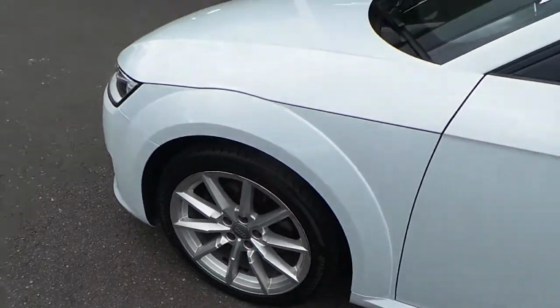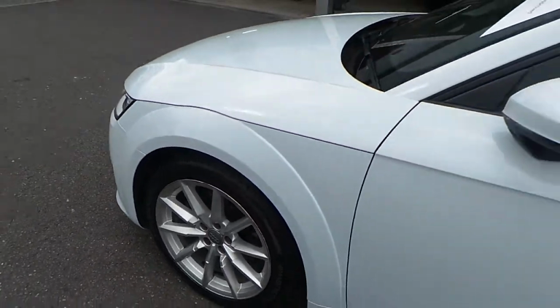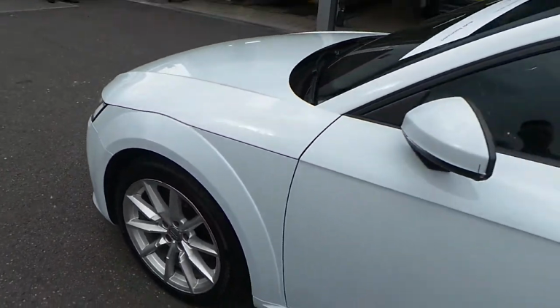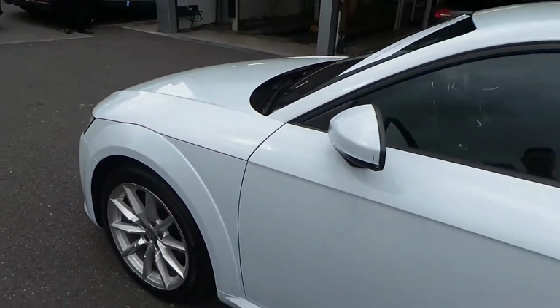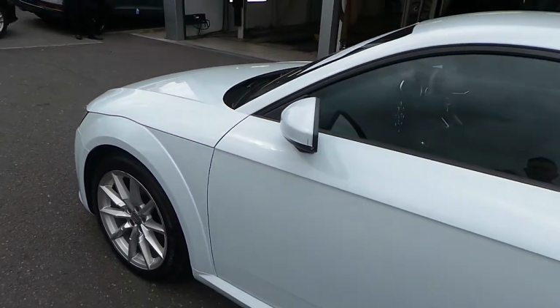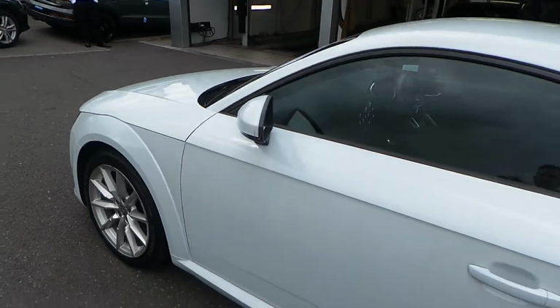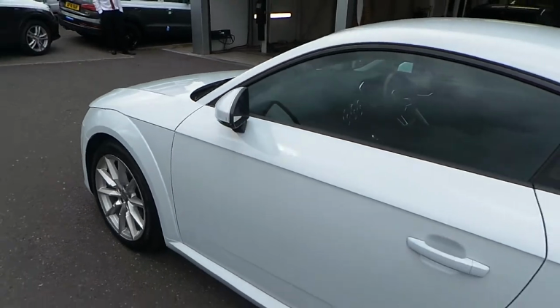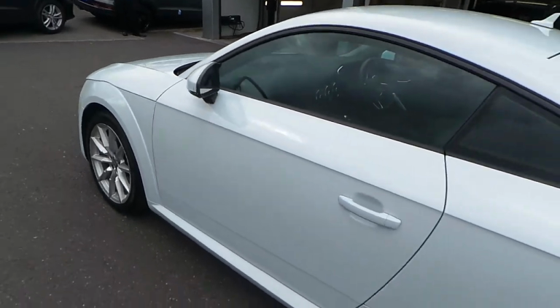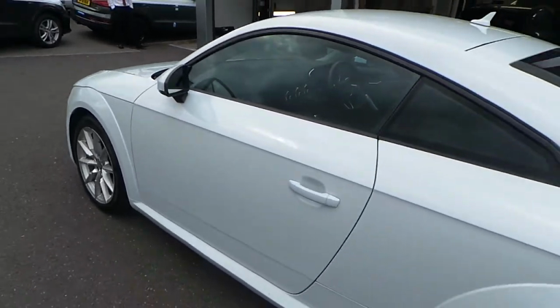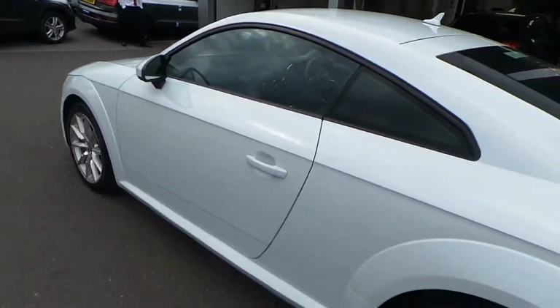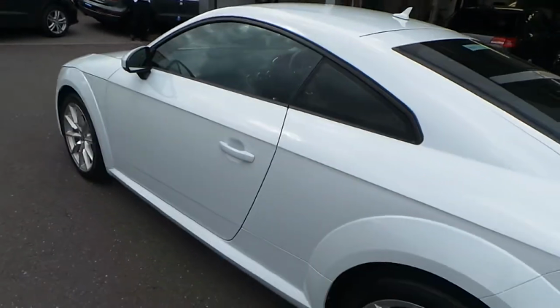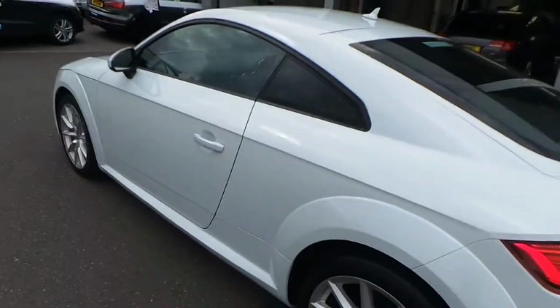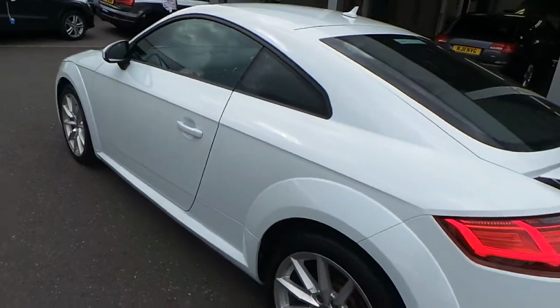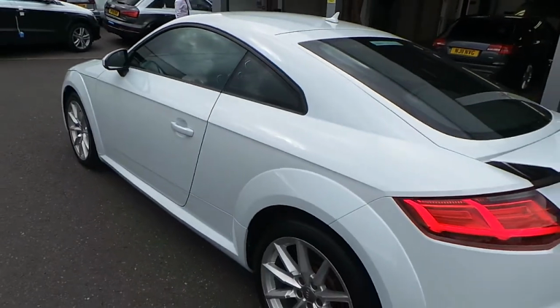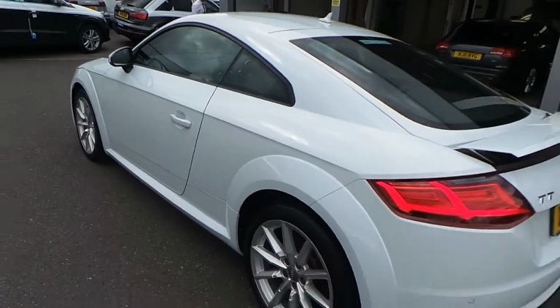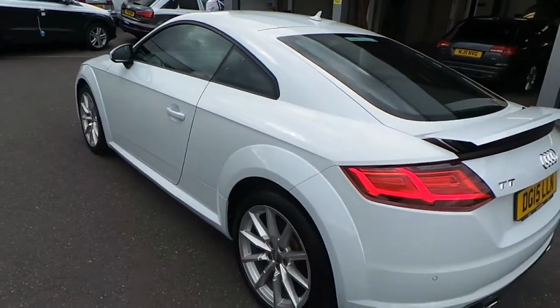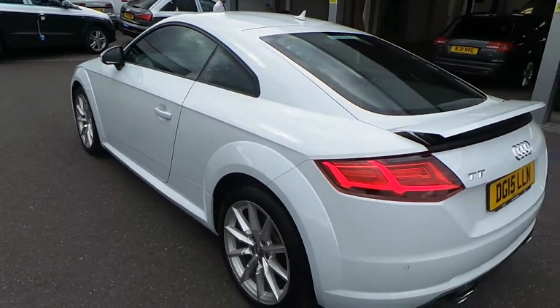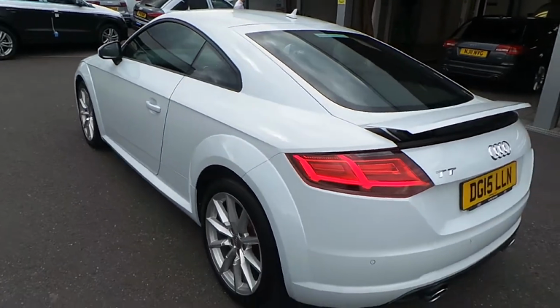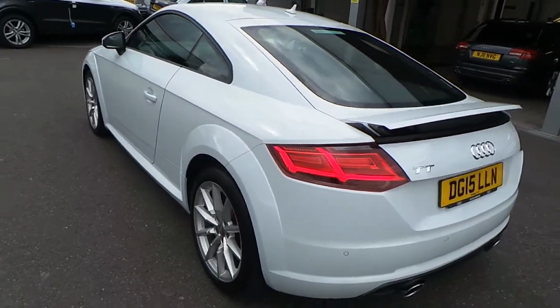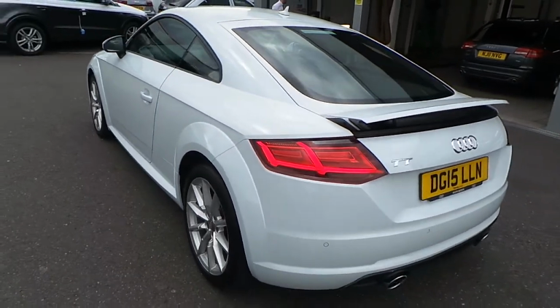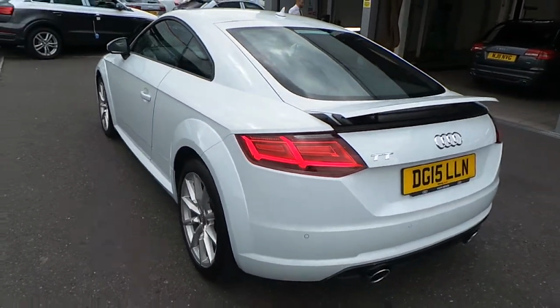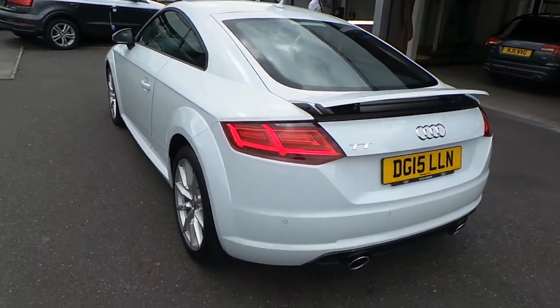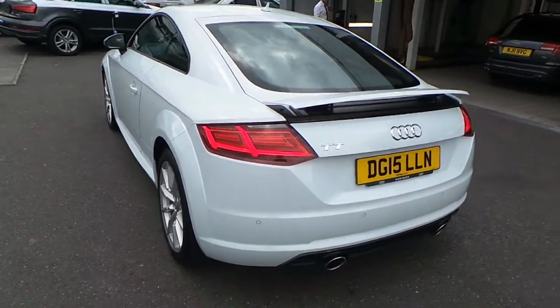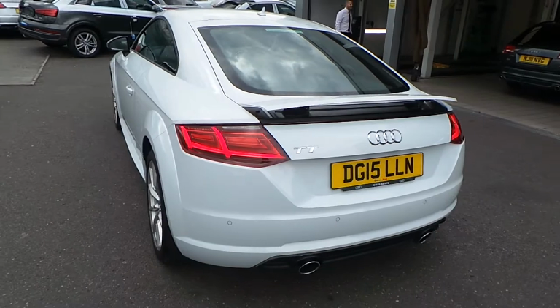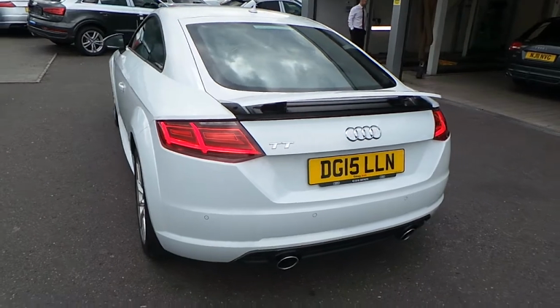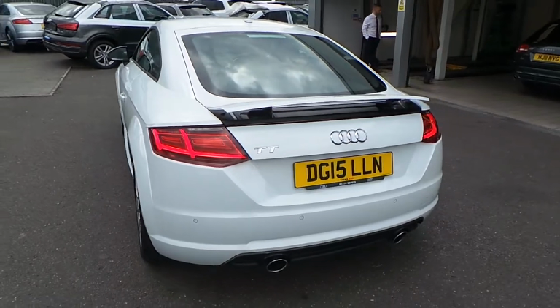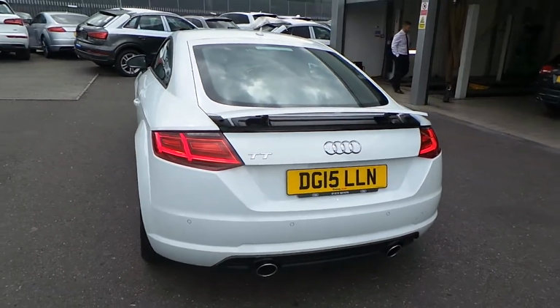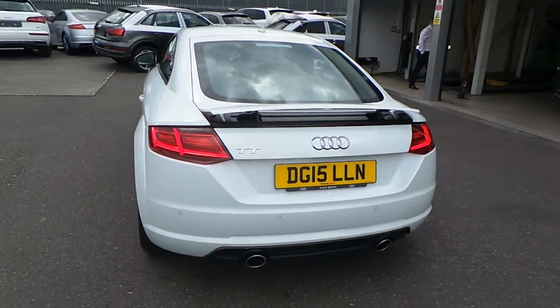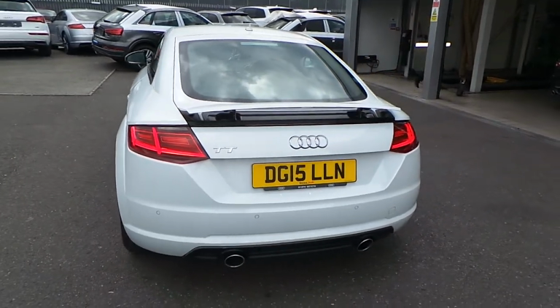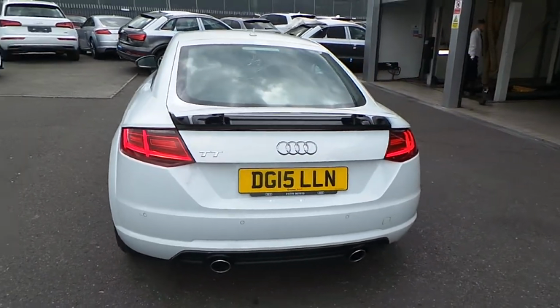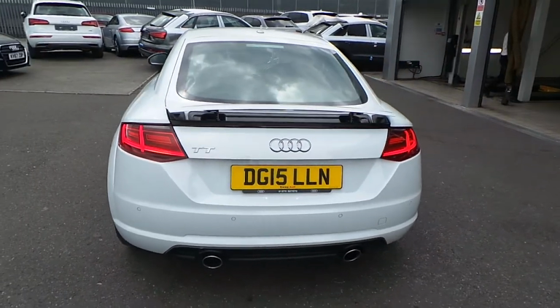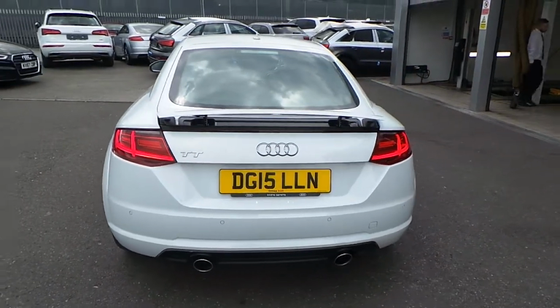Moving to the rear, we have the LED back lights with the electronic retractable rear spoiler, with a twin polished chrome exhaust and the rear parking sensors.